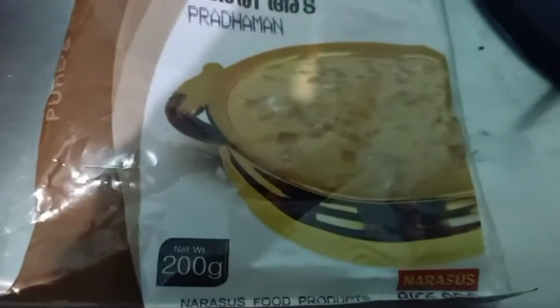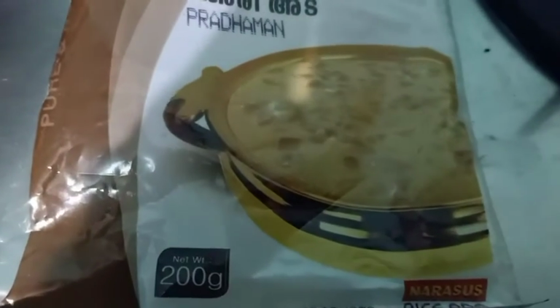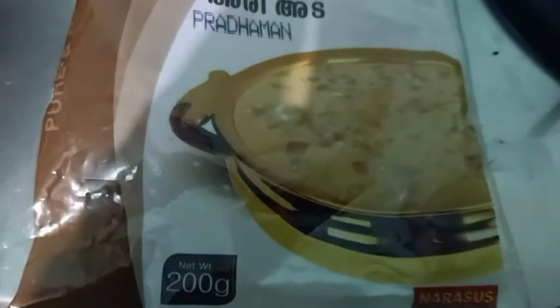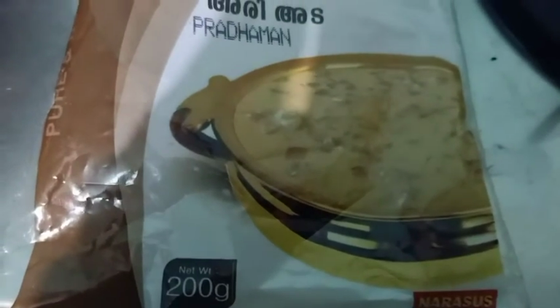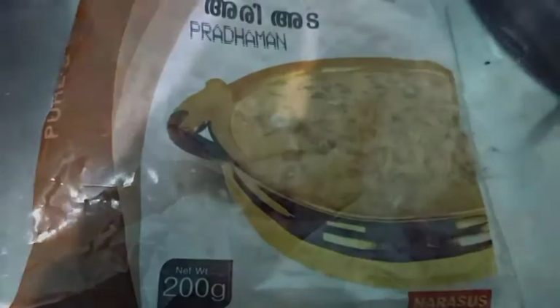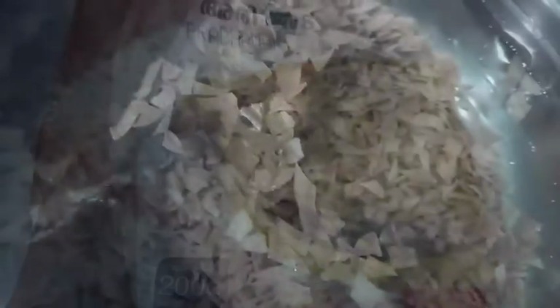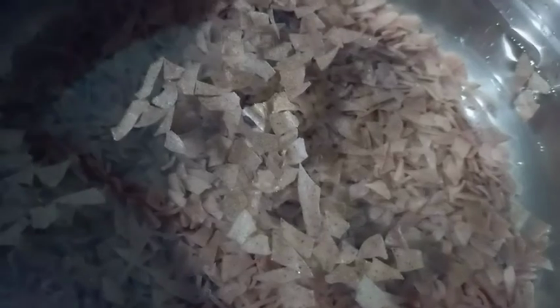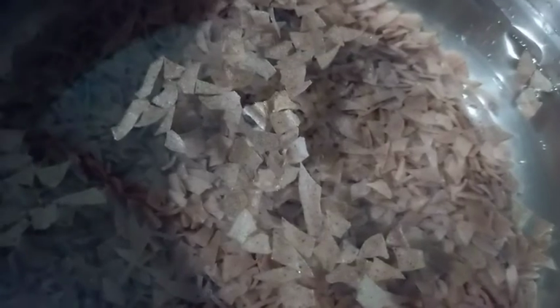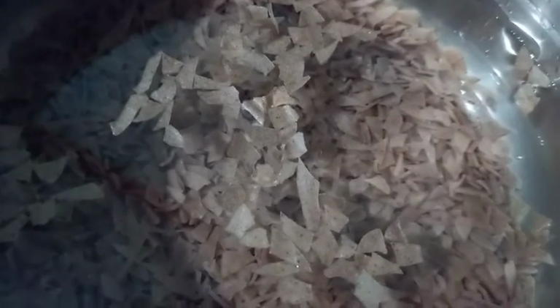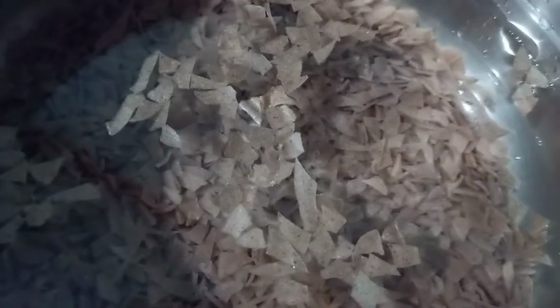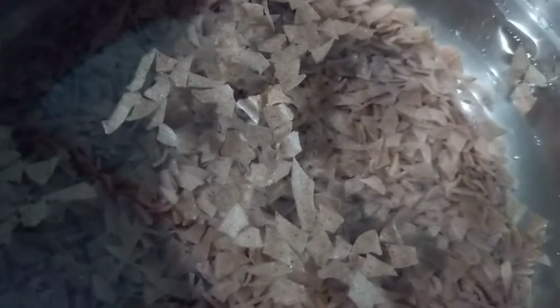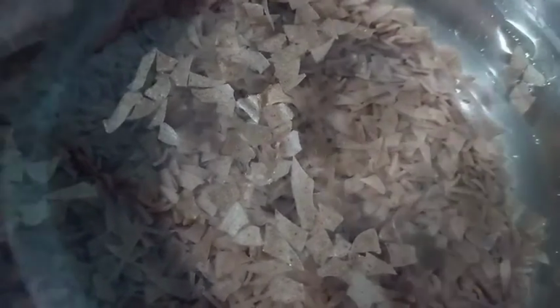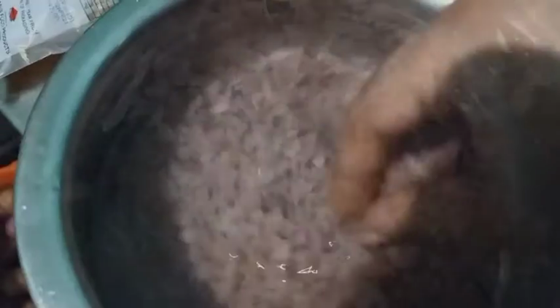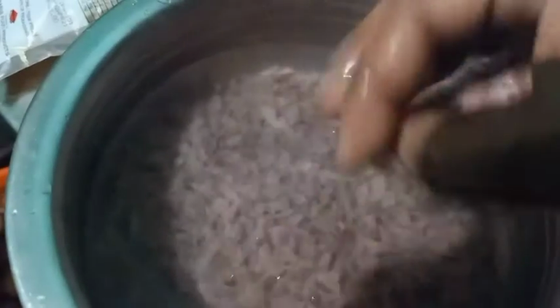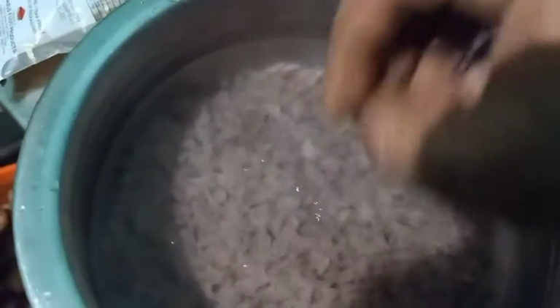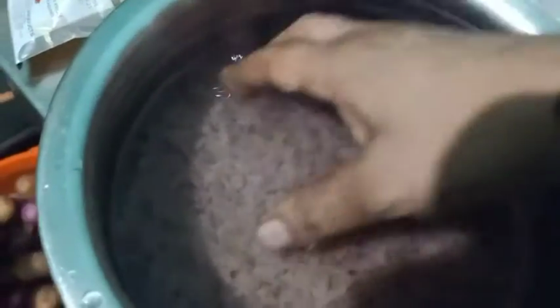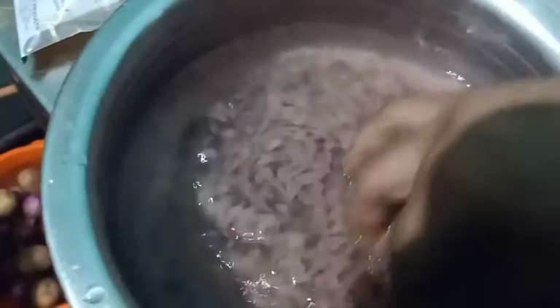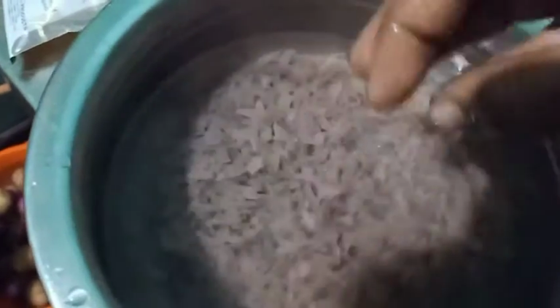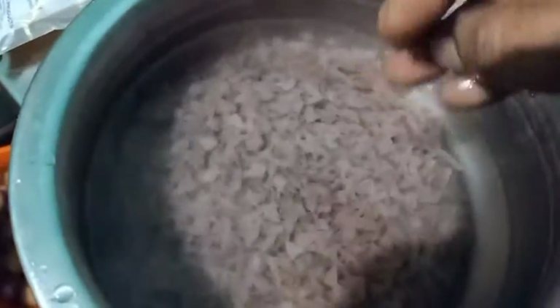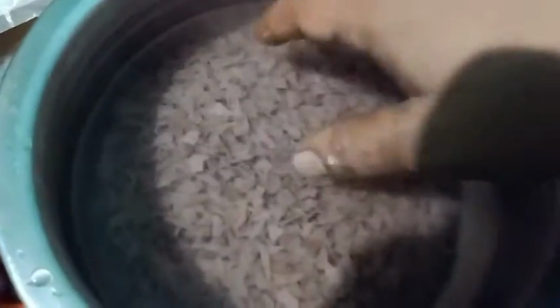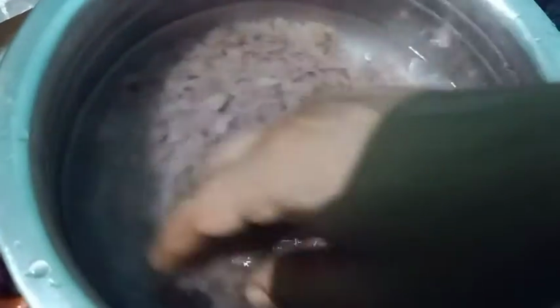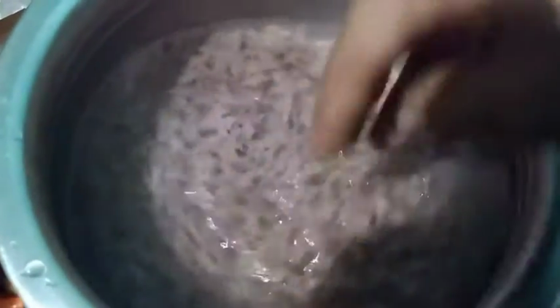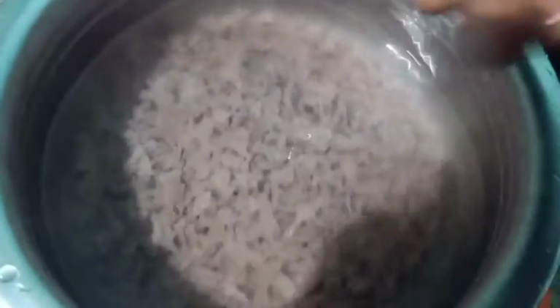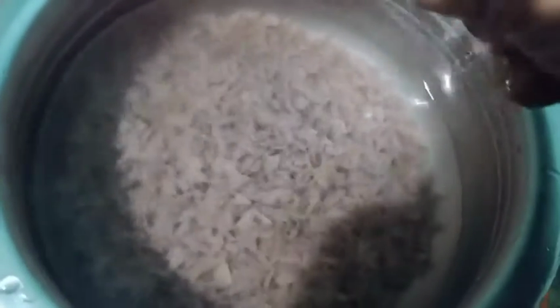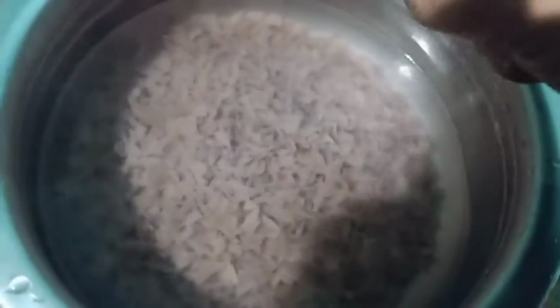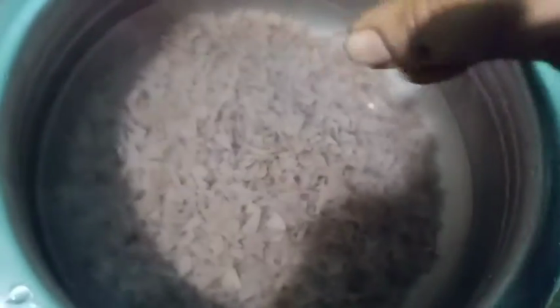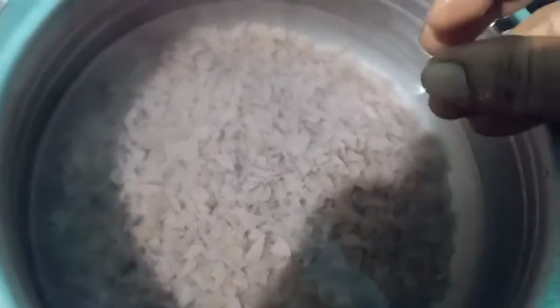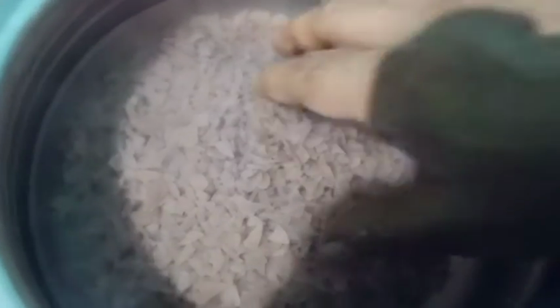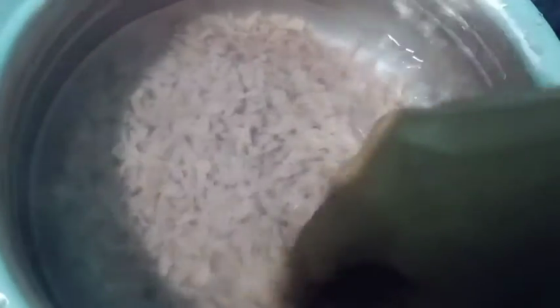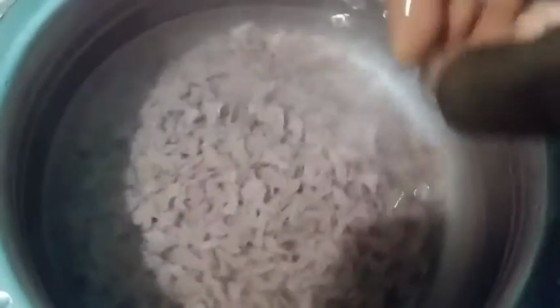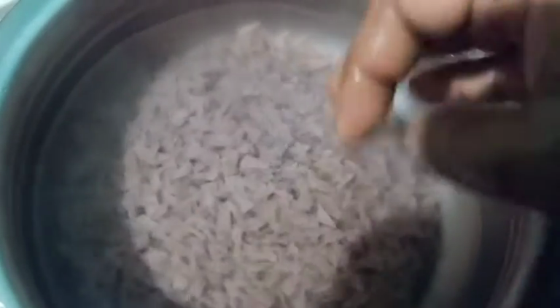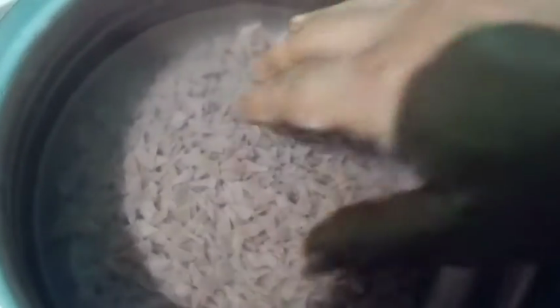This is a package that is available. First of all, I am going to put it on my hand.